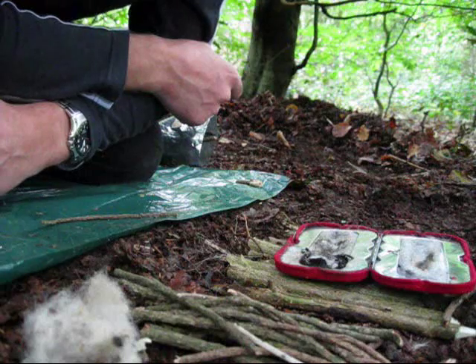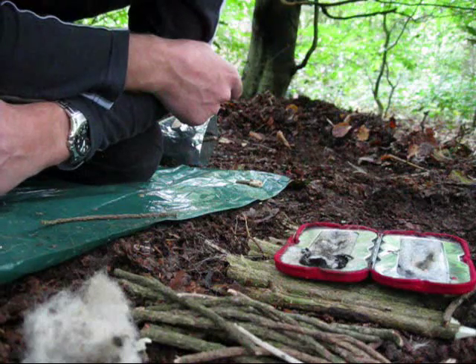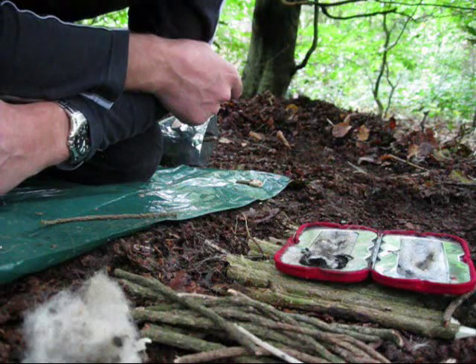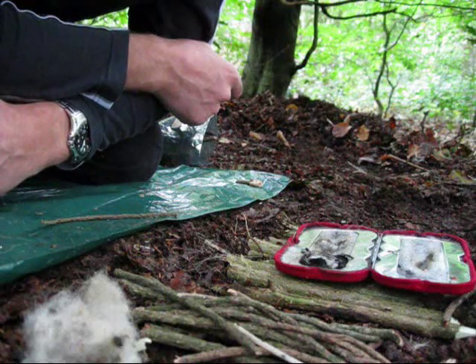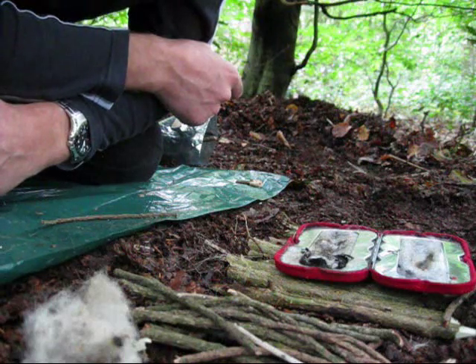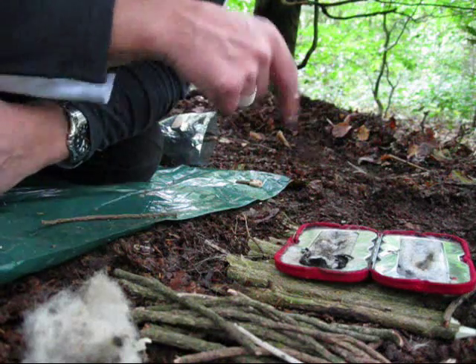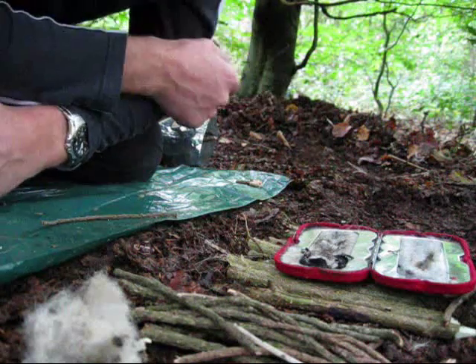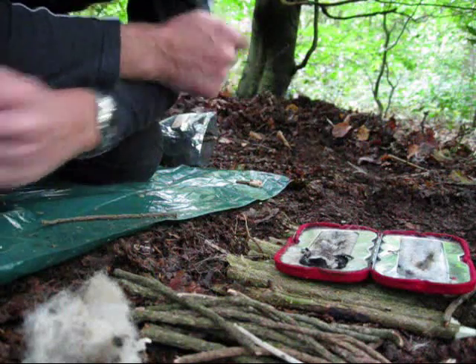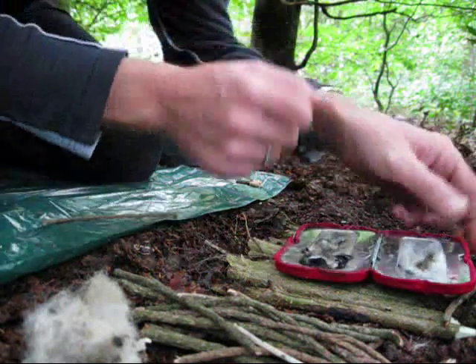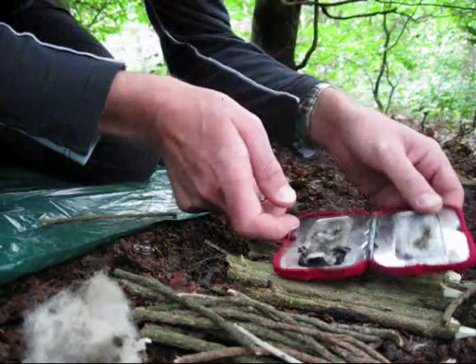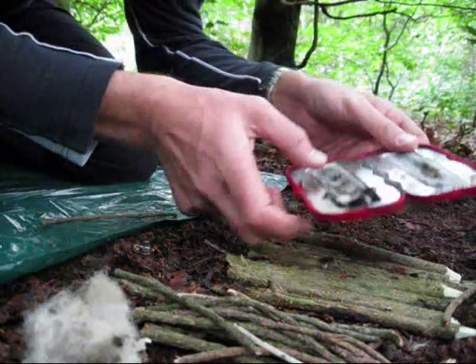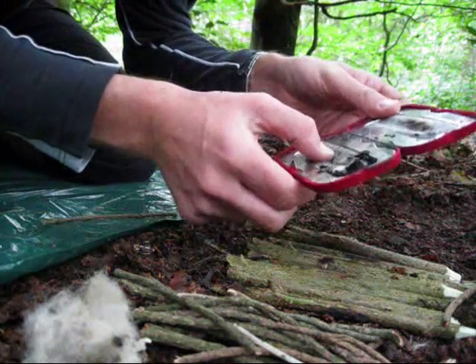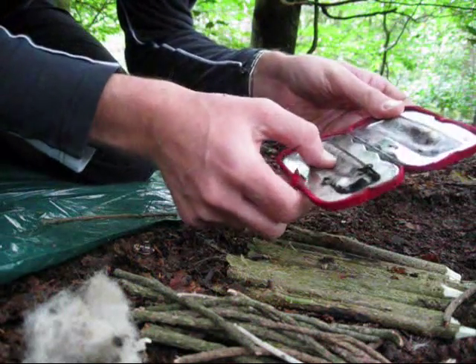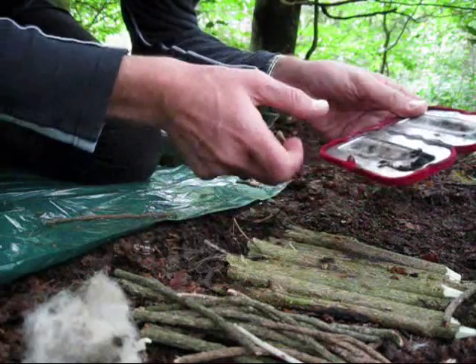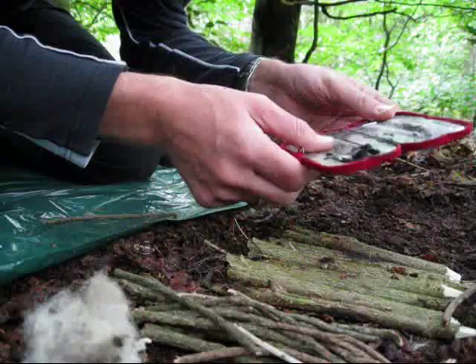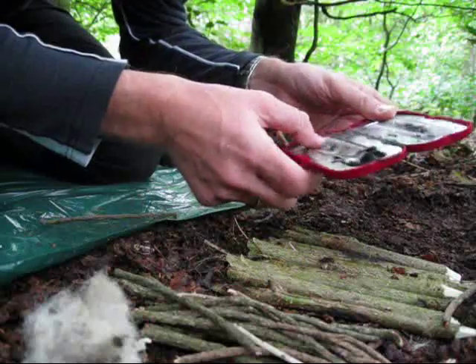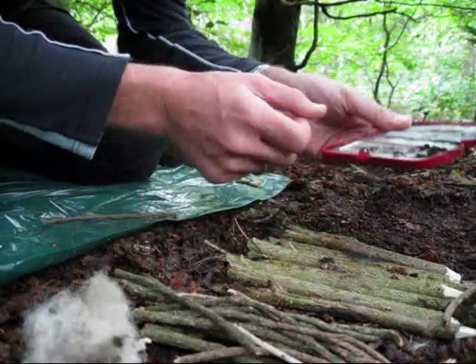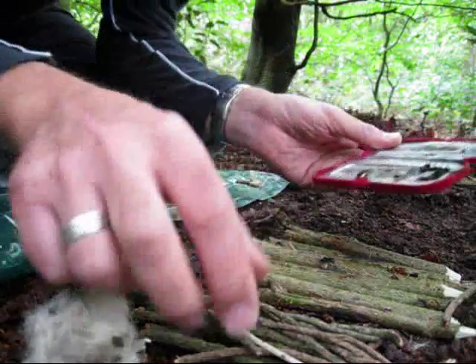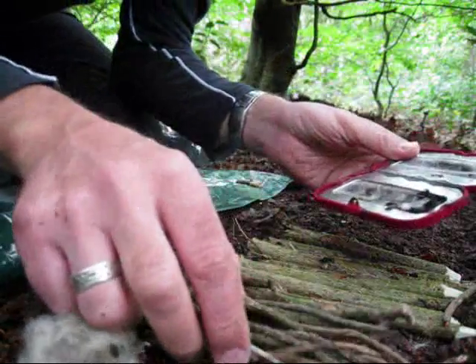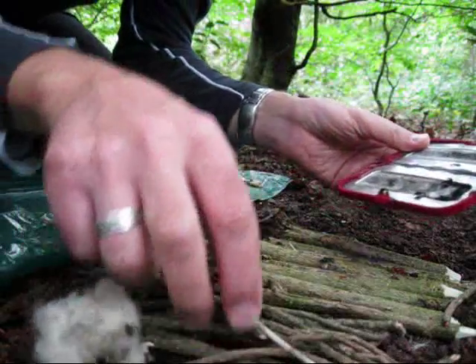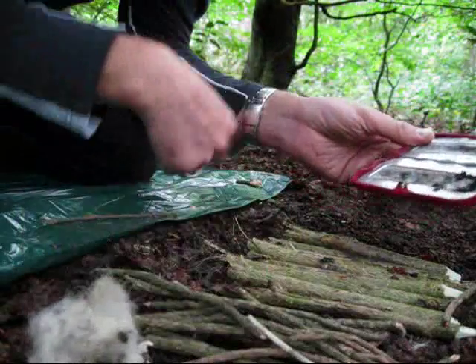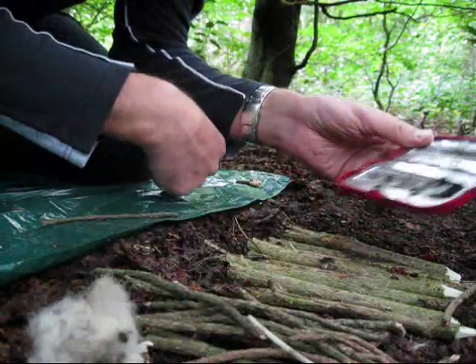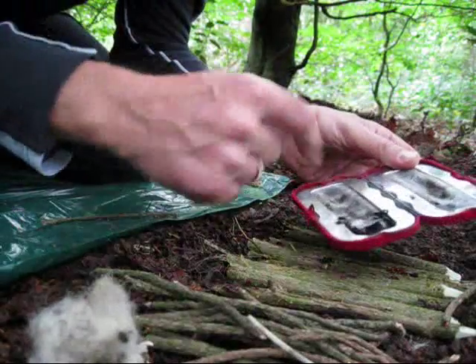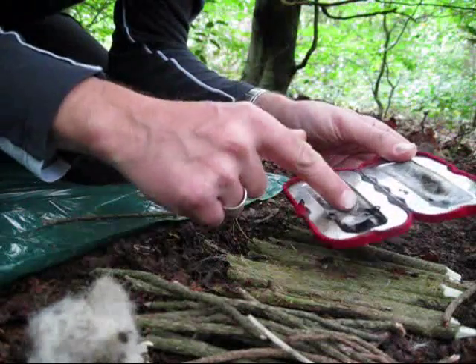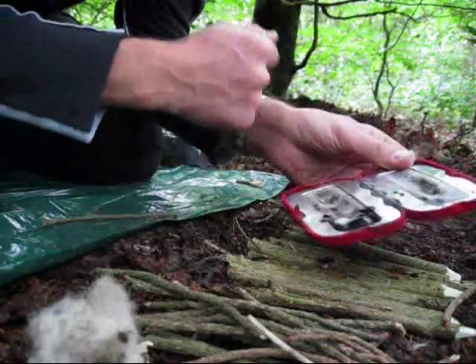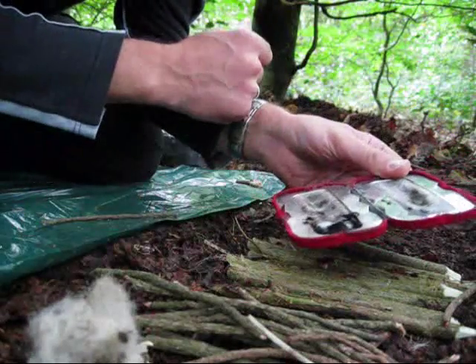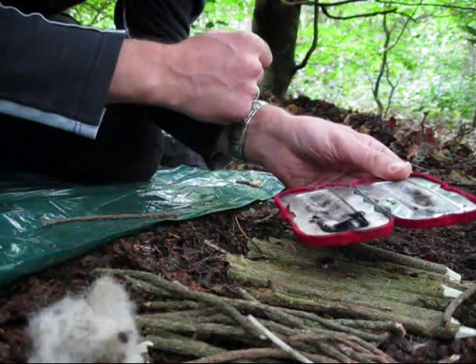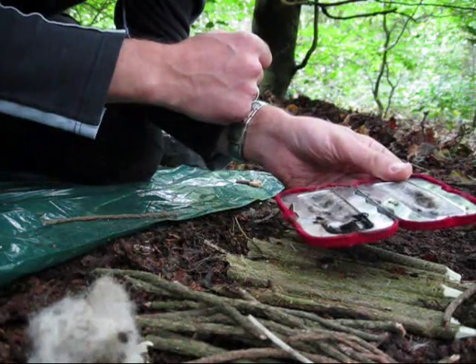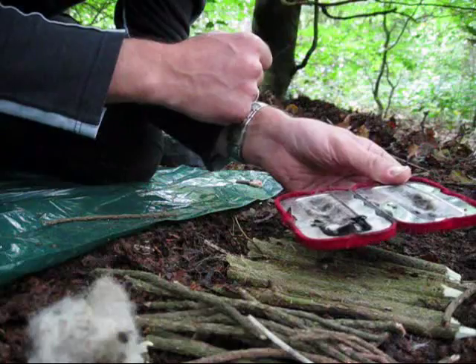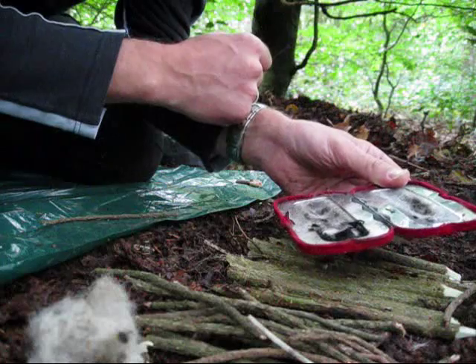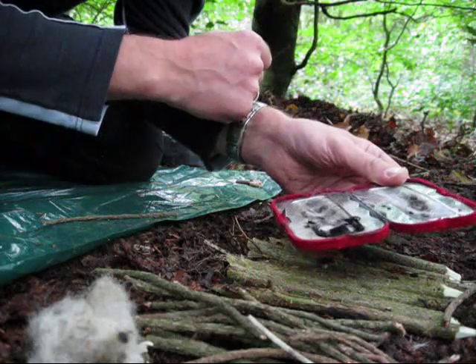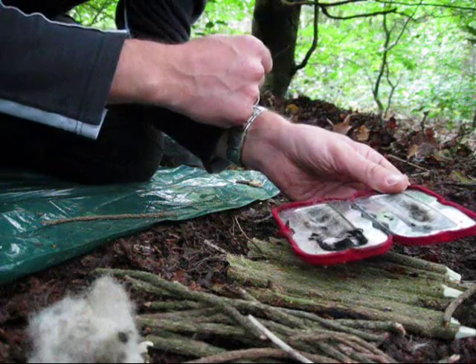Lesson learned there, but the tinderbox works well. All my punk wood is gone, so I'm ready for my next piece now — I need to get some more pieces in there.